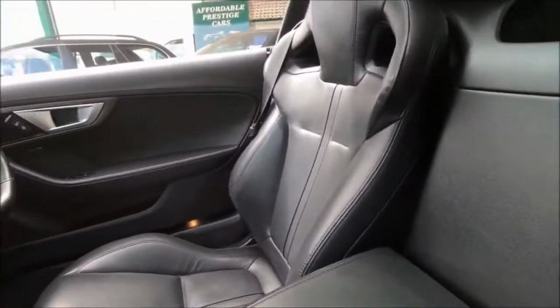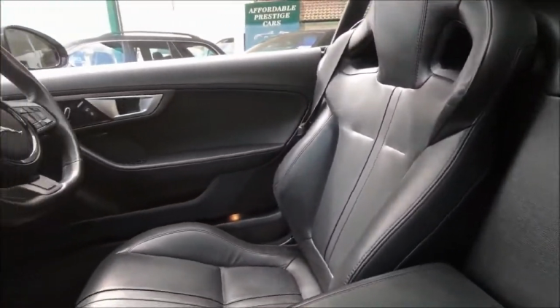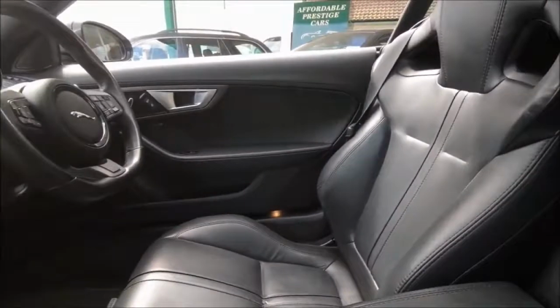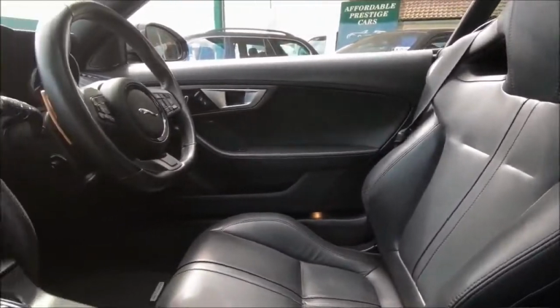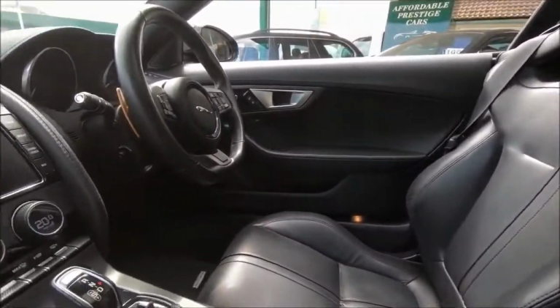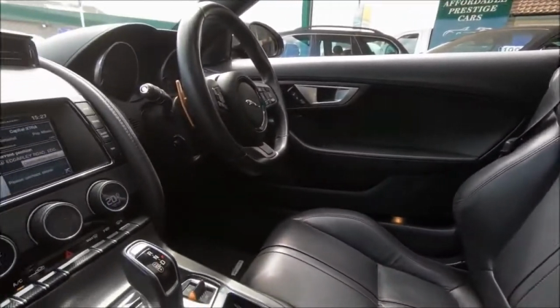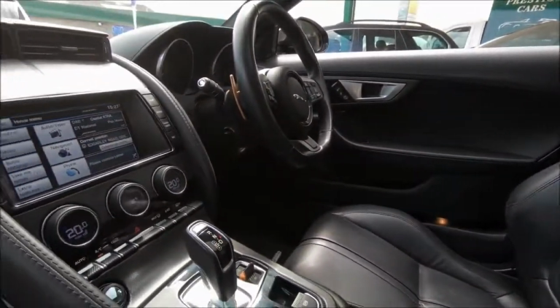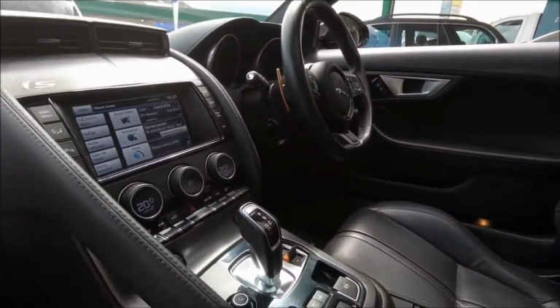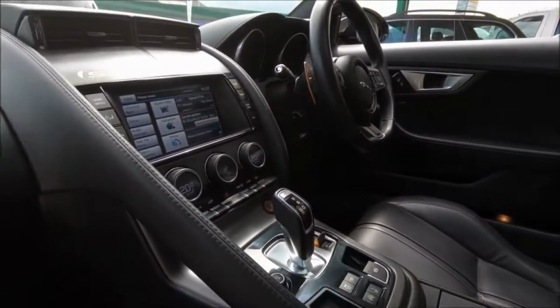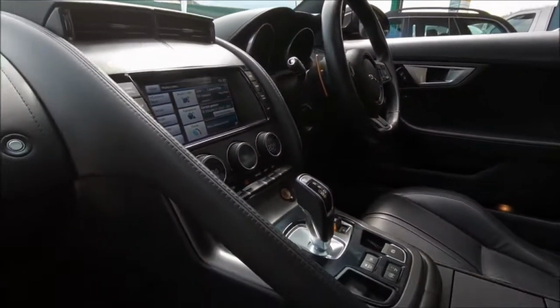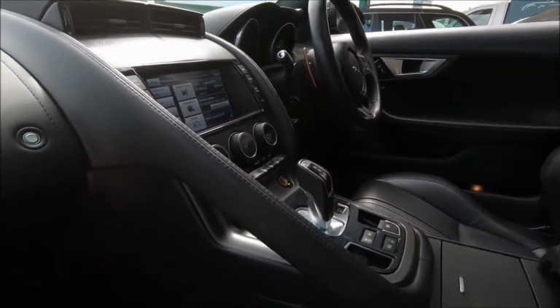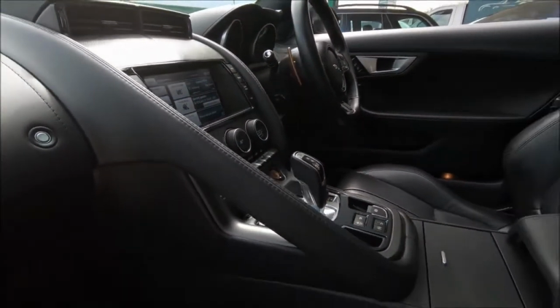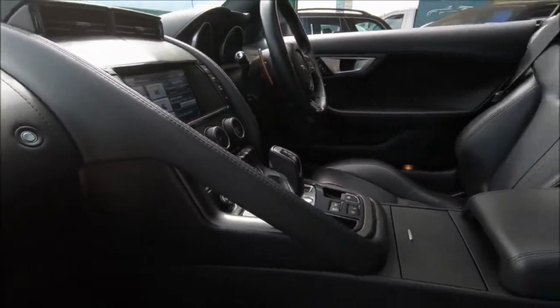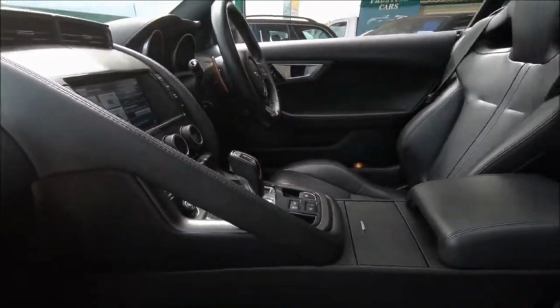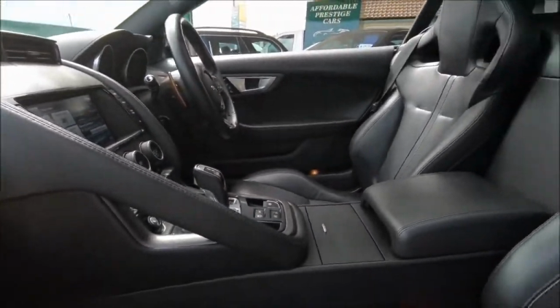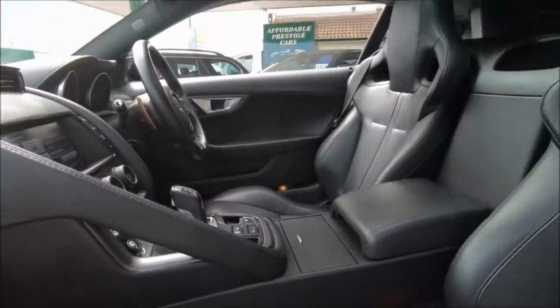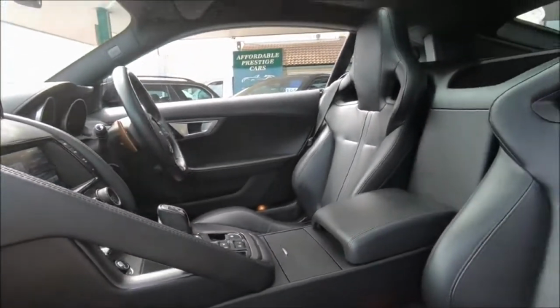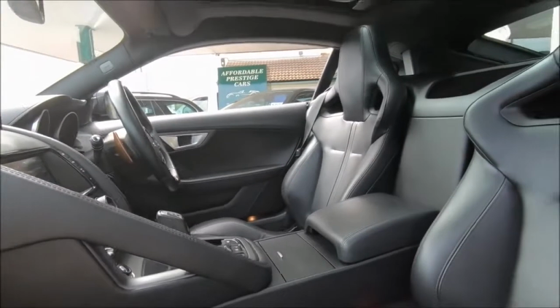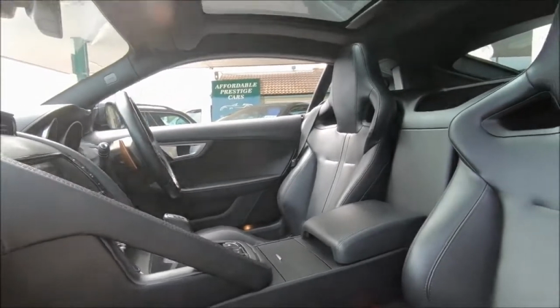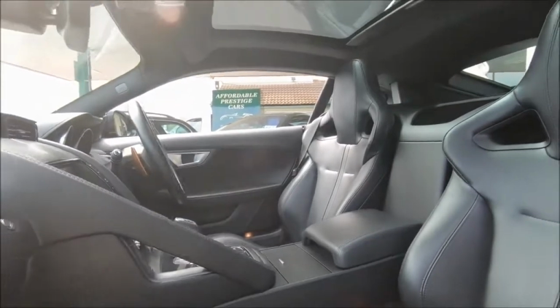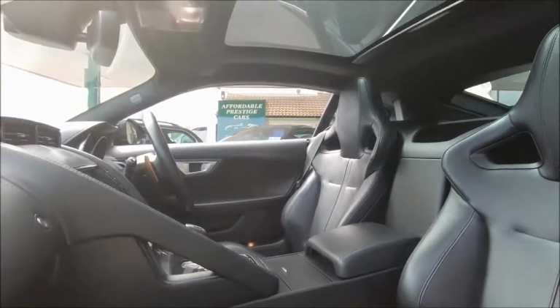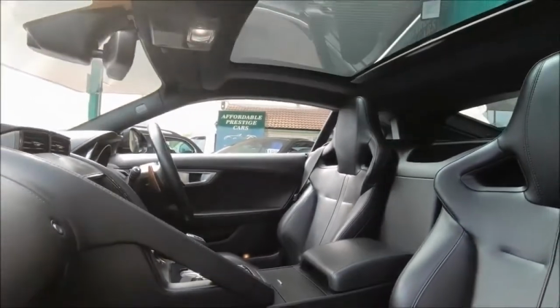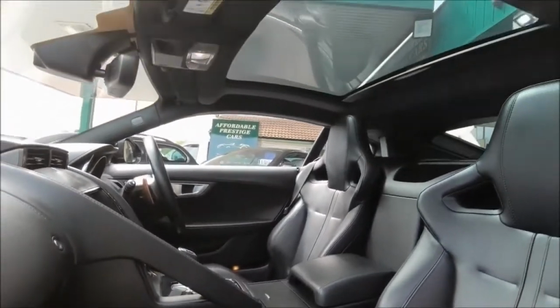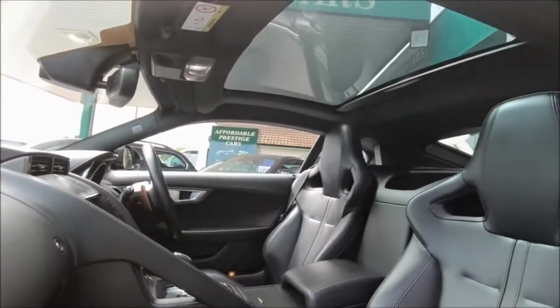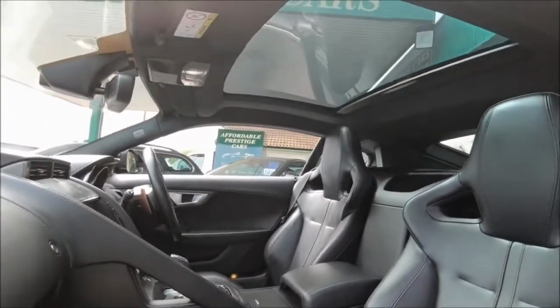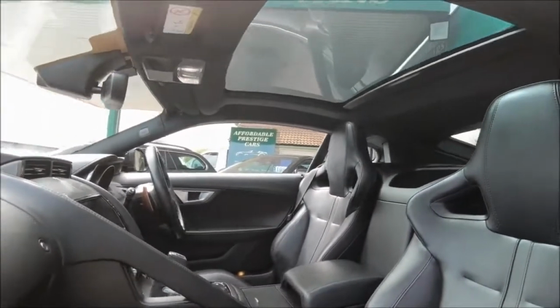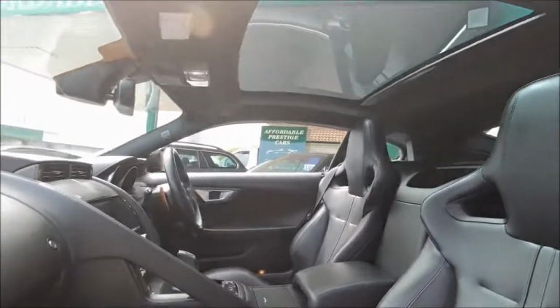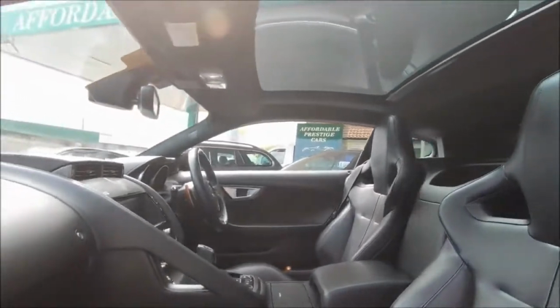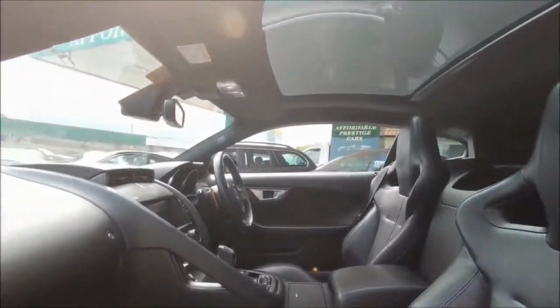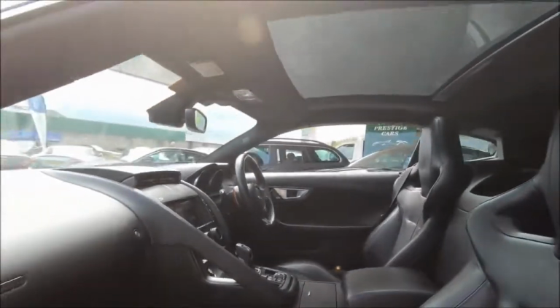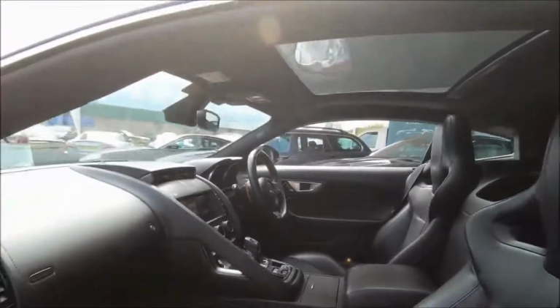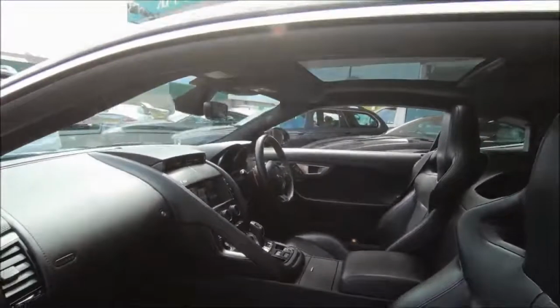In terms of value for money at less than £30,000, it's a remarkable car to use now, or potentially — much like its predecessor the XK — to maybe even be a future investment as well.